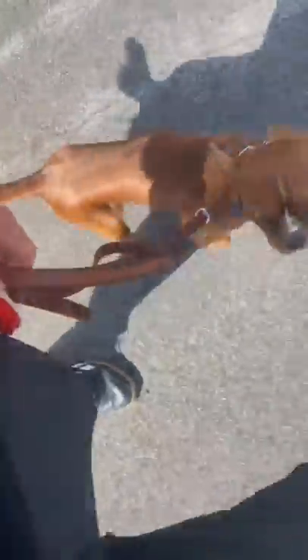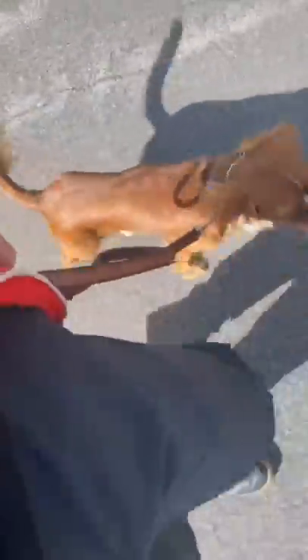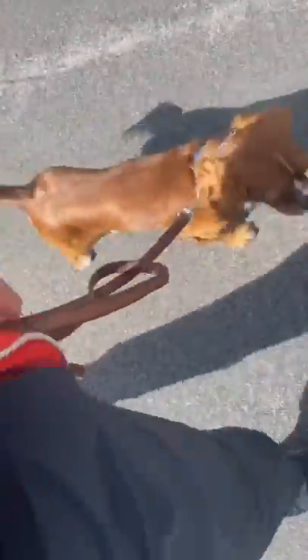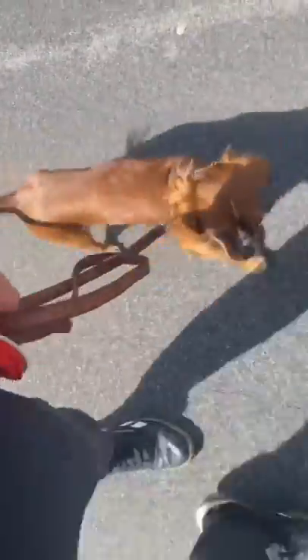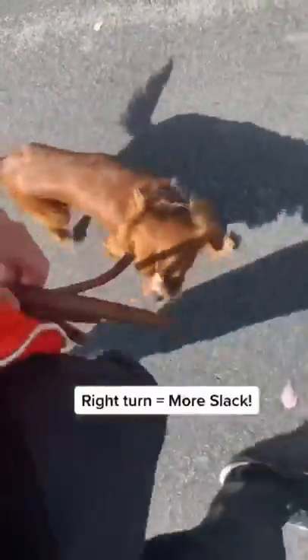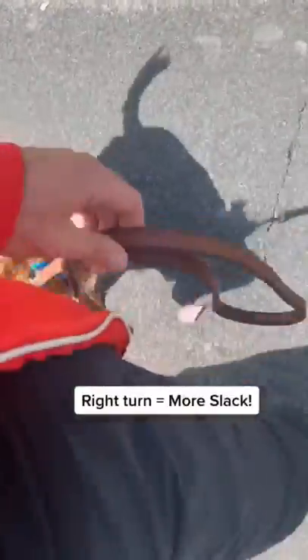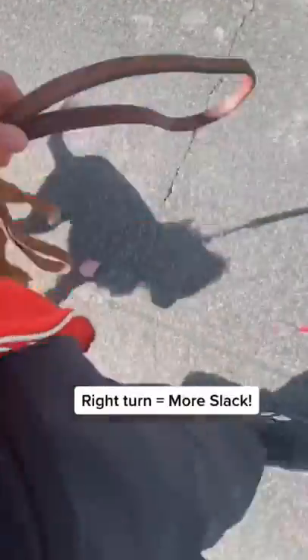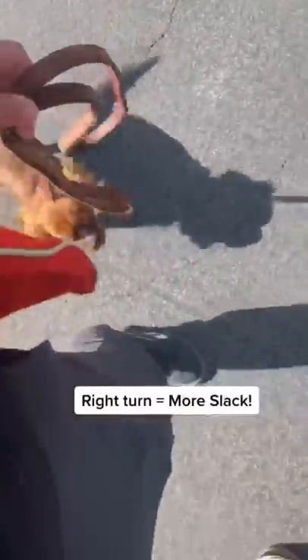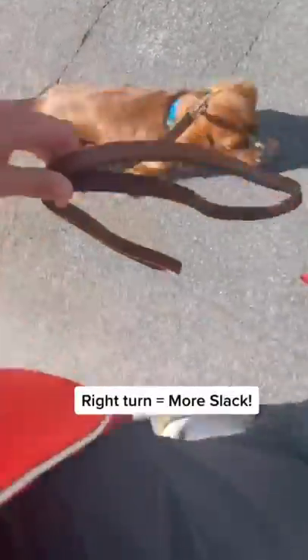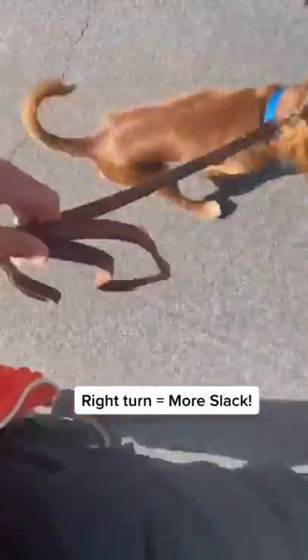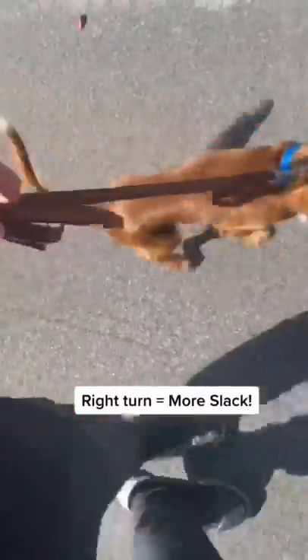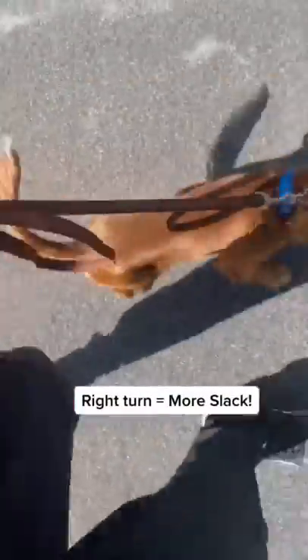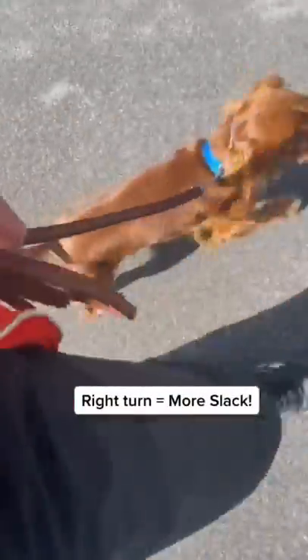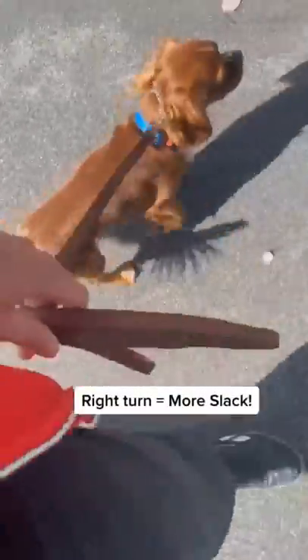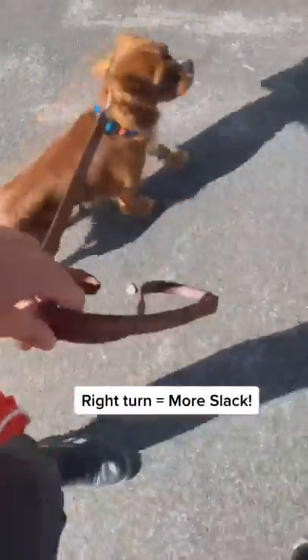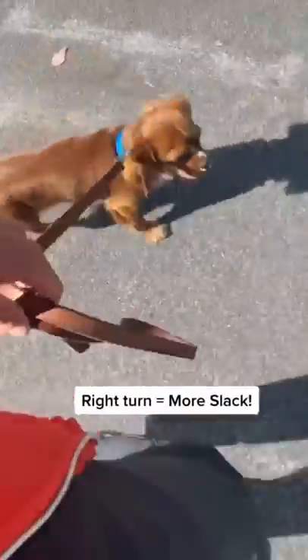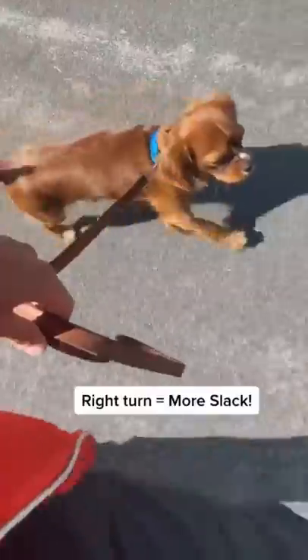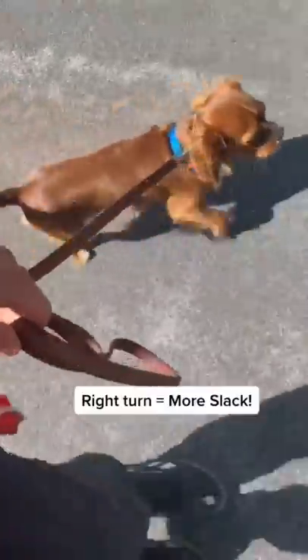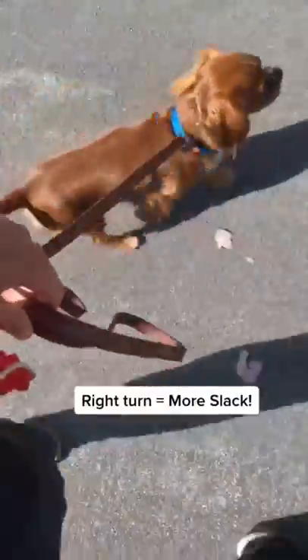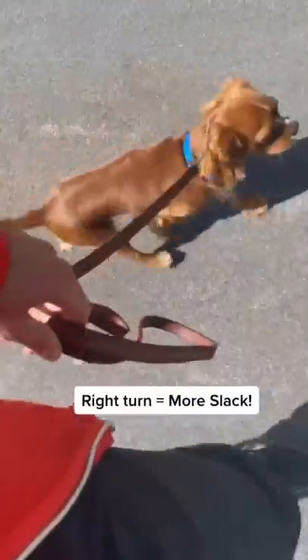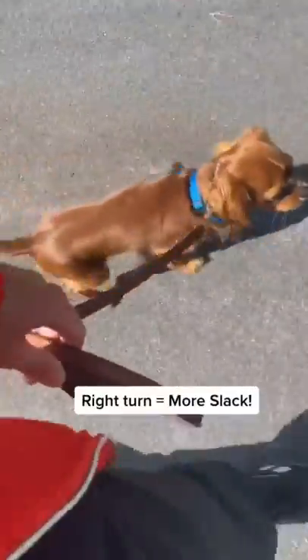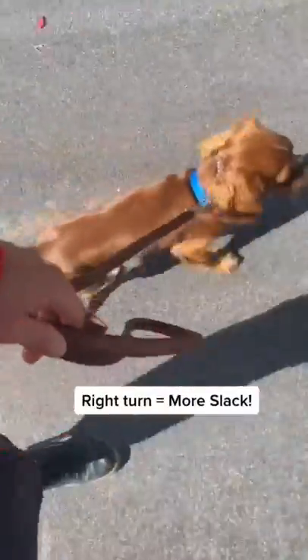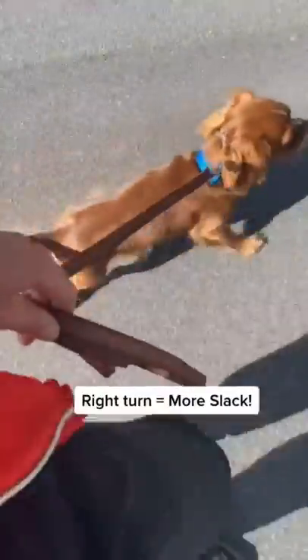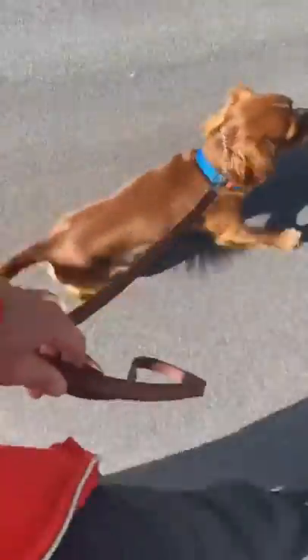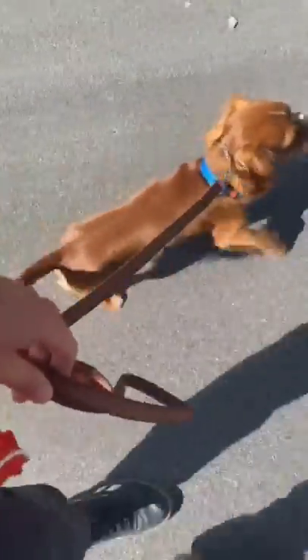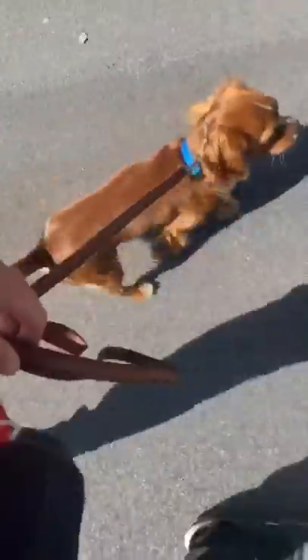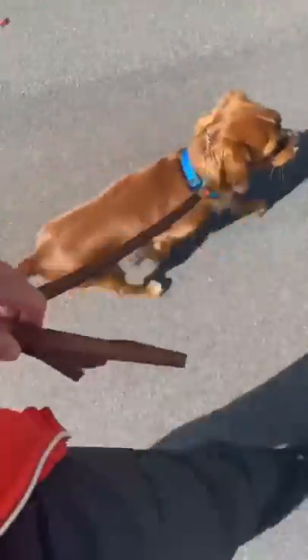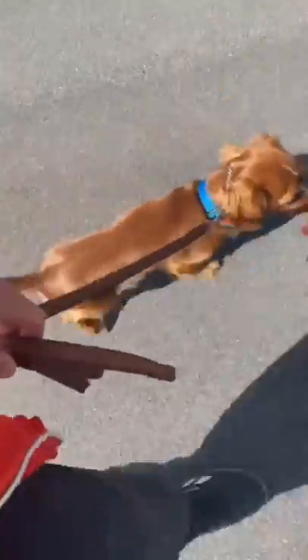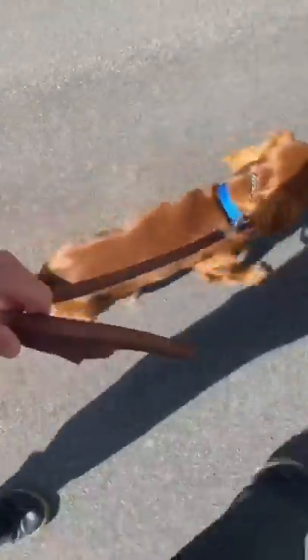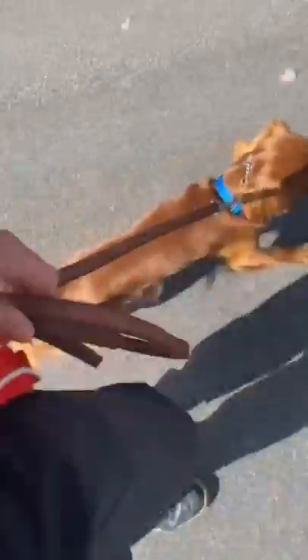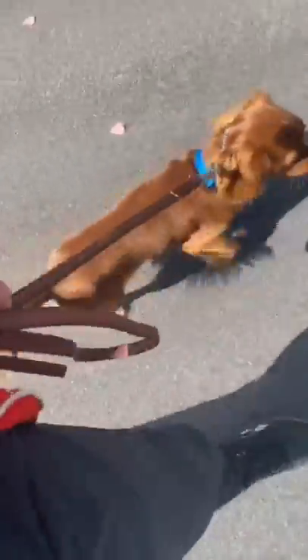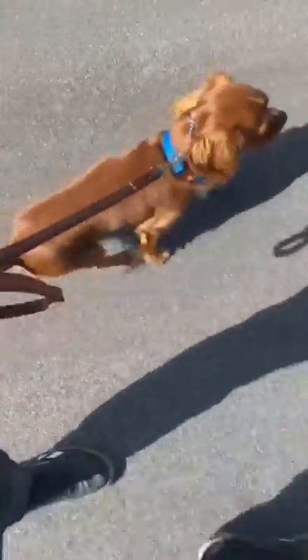As he starts to understand that game, then I put him onto his prong collar. Now he's attached to the prong, and that's actually the first time that he felt it. And he's doing fine, tail wagging all over the place.